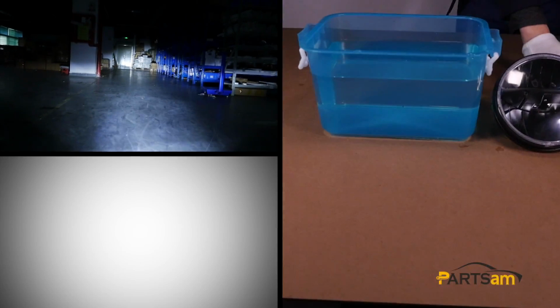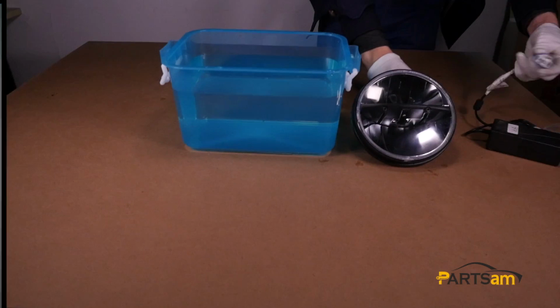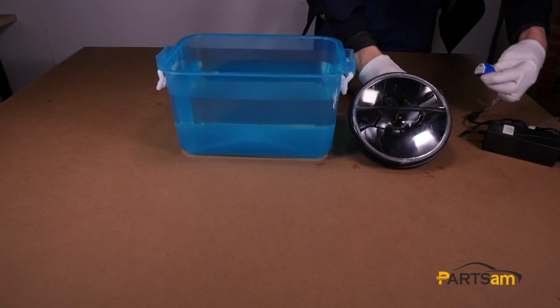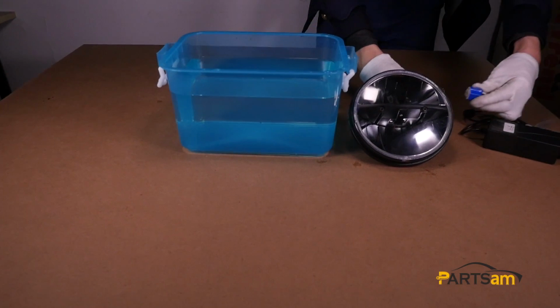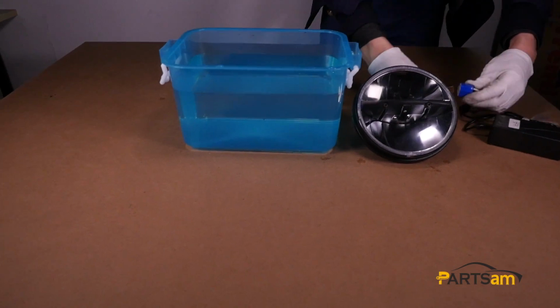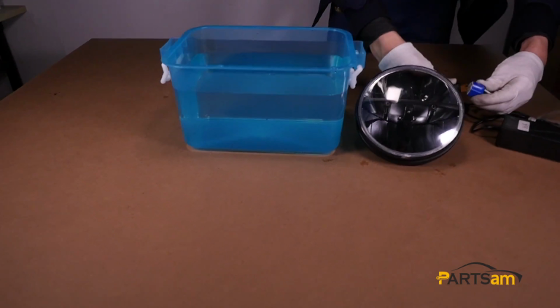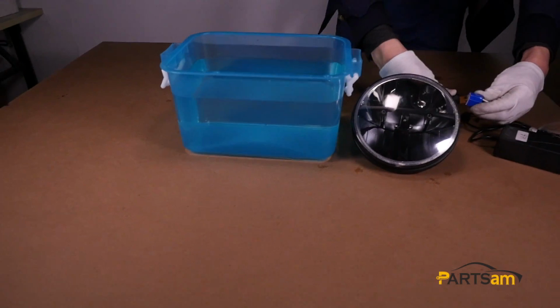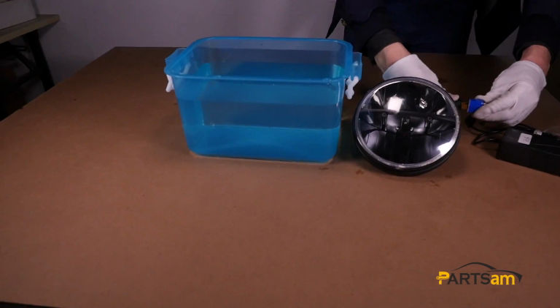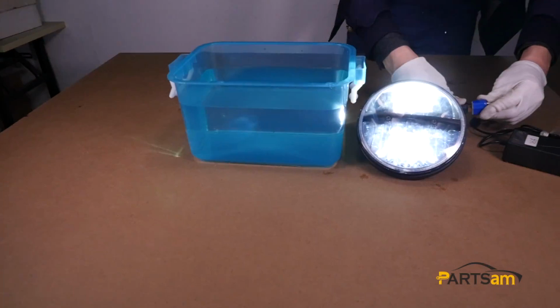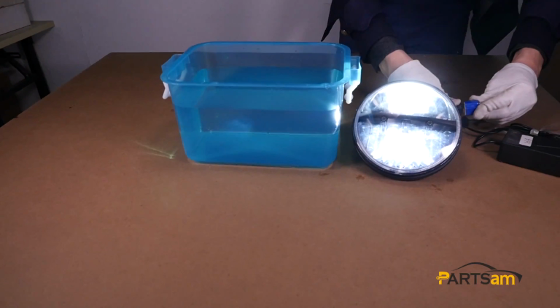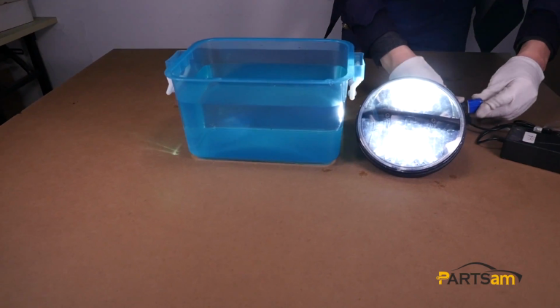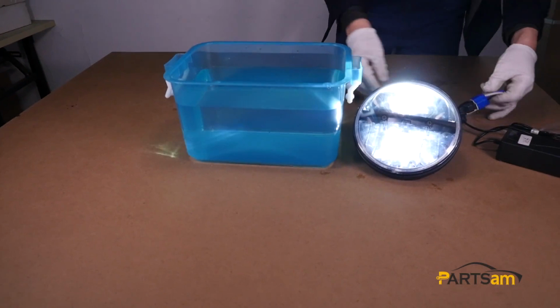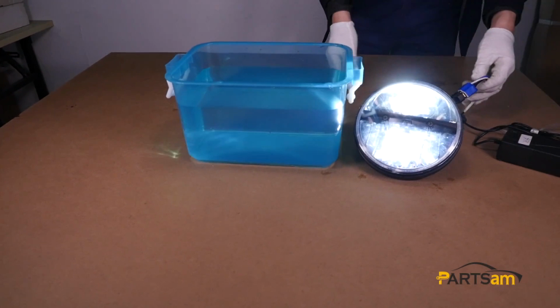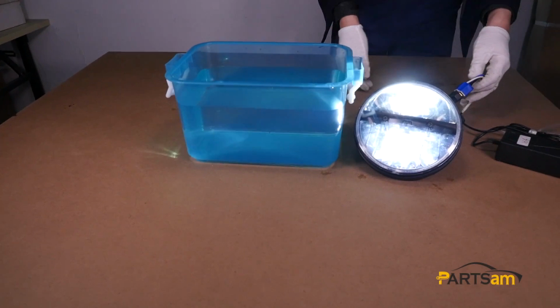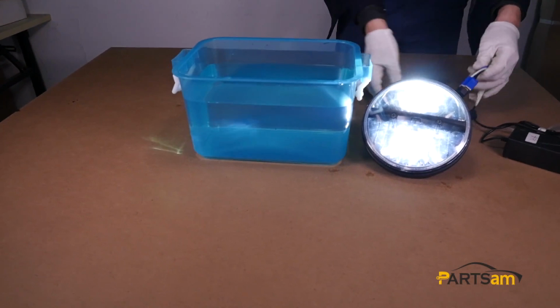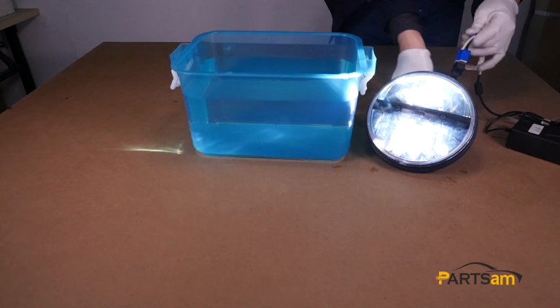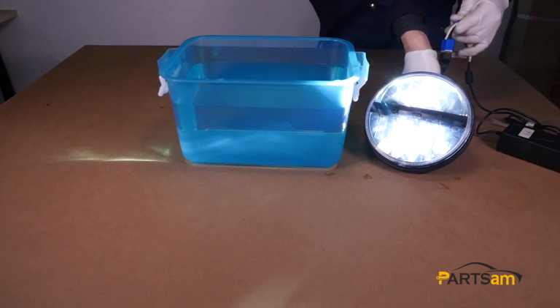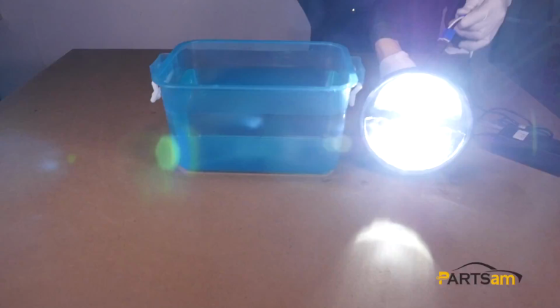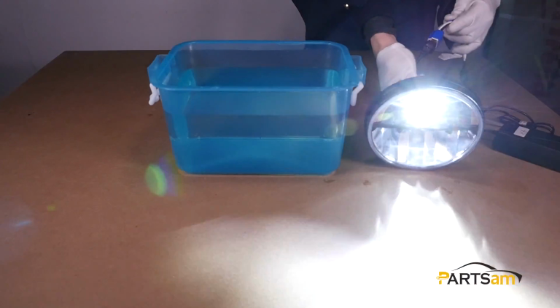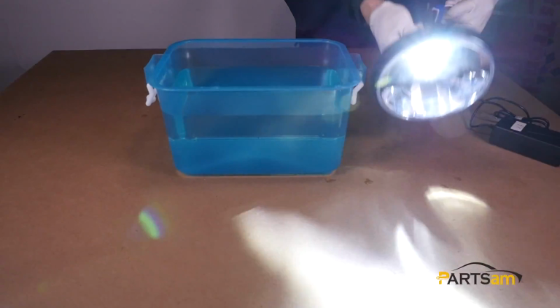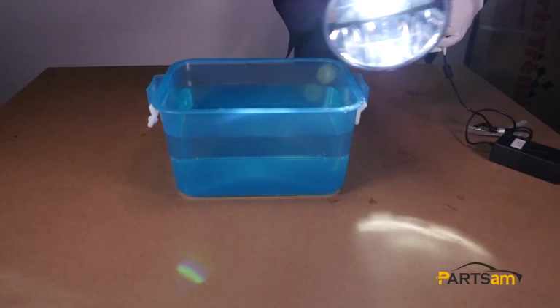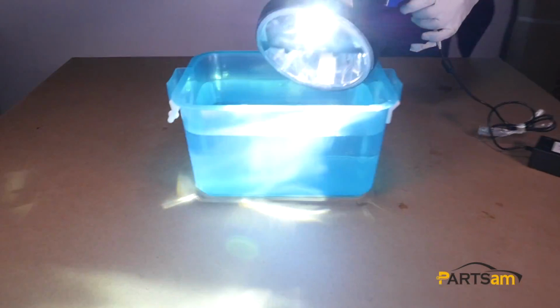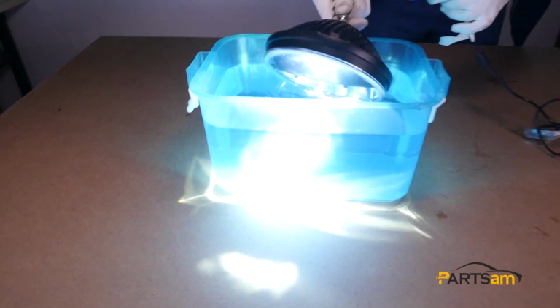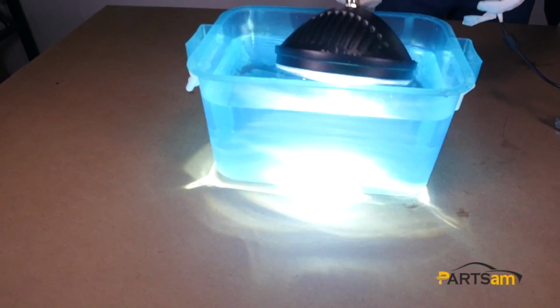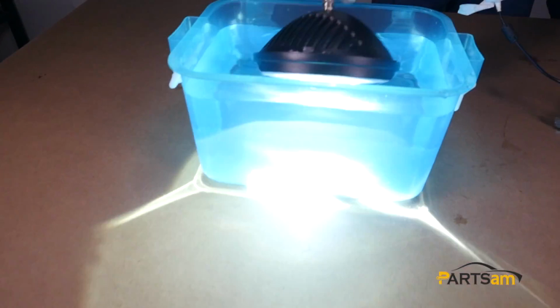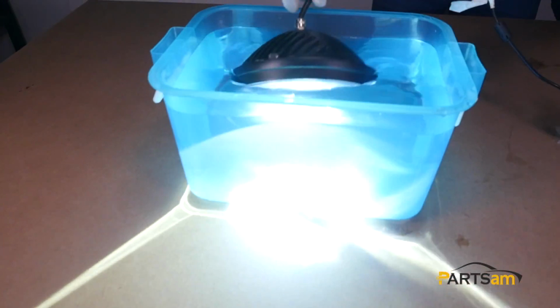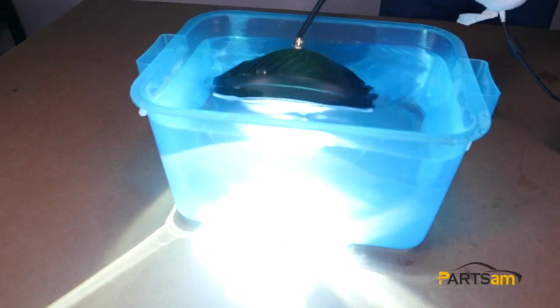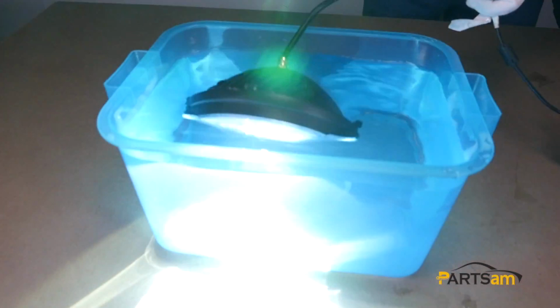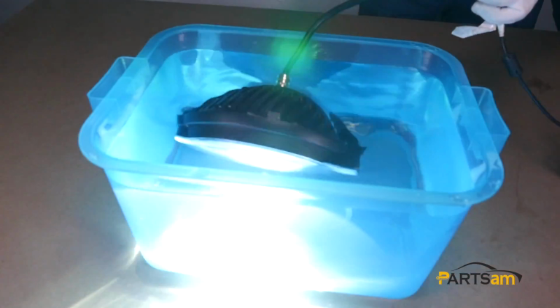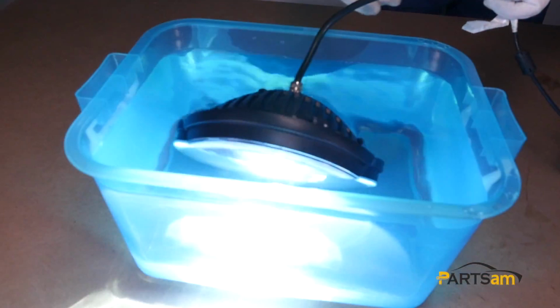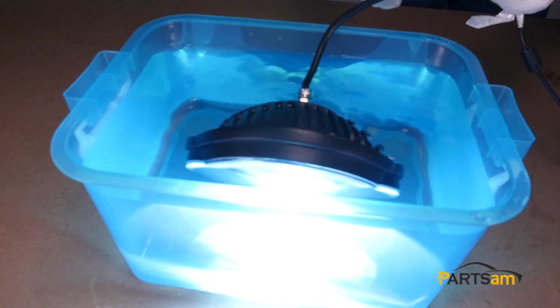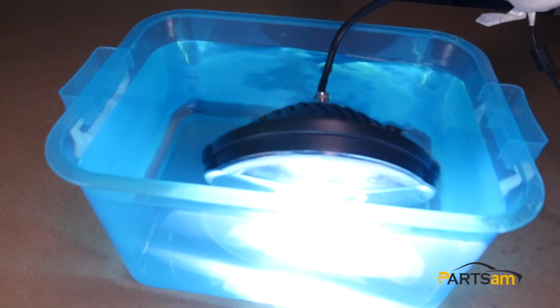This 7-inch H4 round headlight has superior waterproof capability. Even if we switch it on and put it into water like this, it can still work.